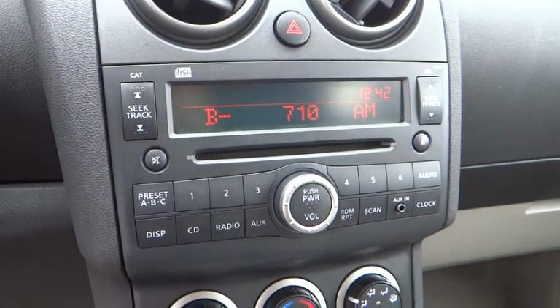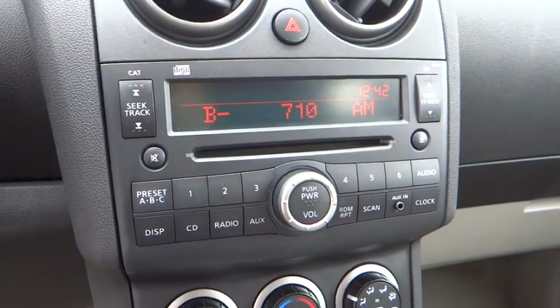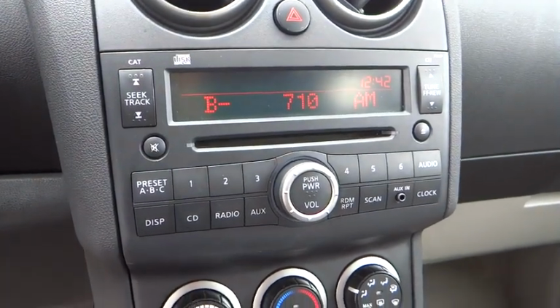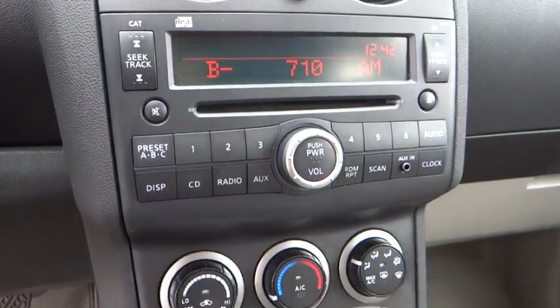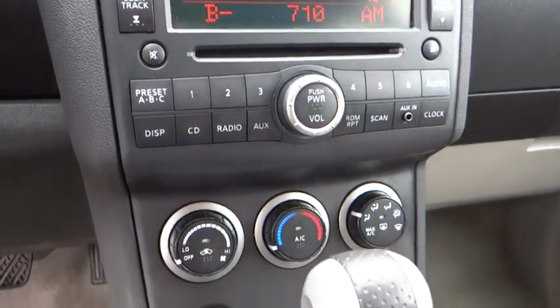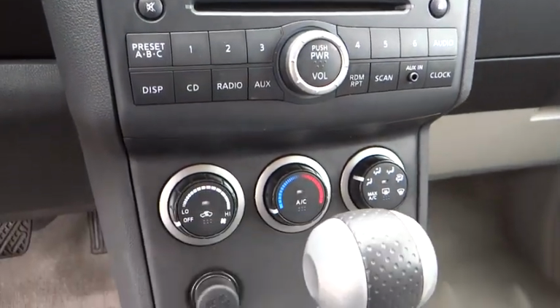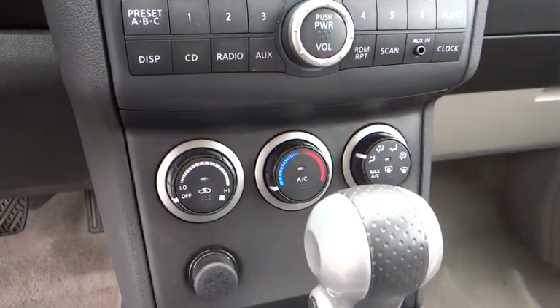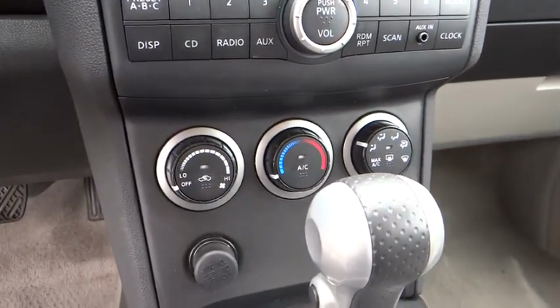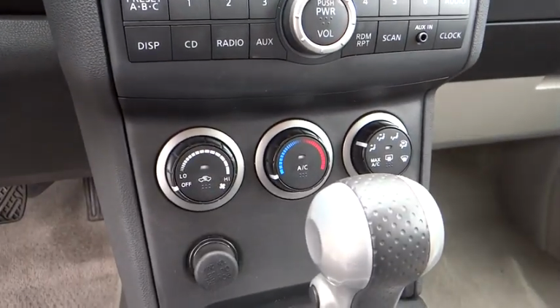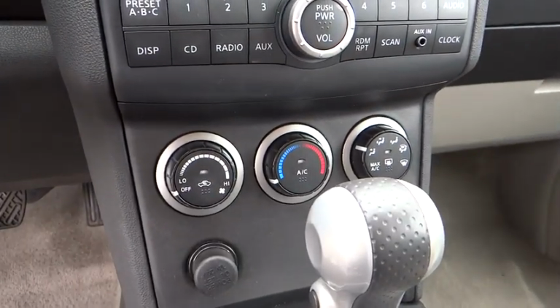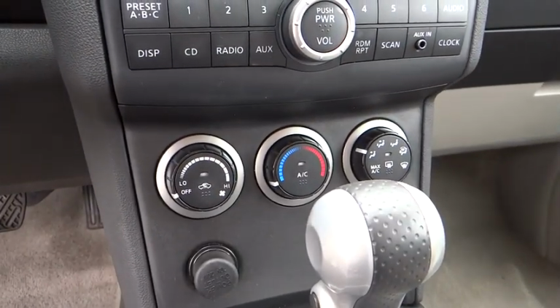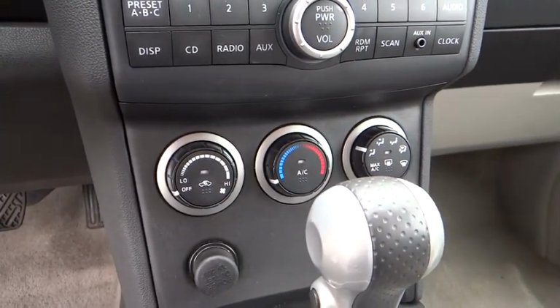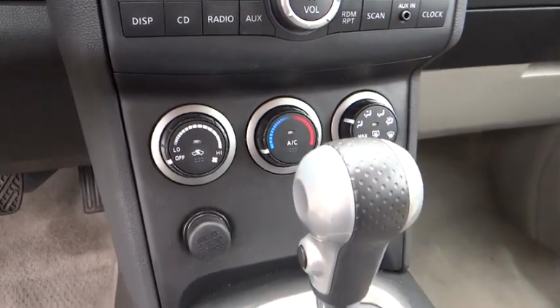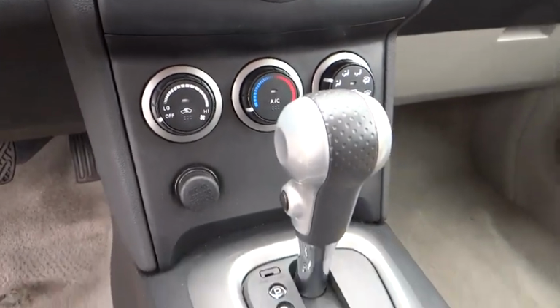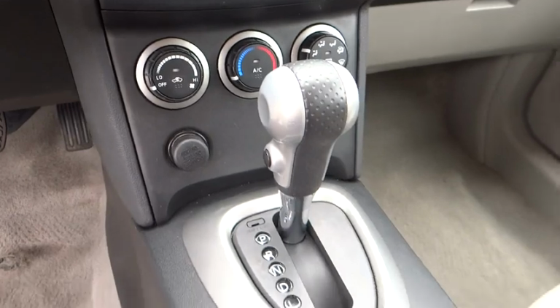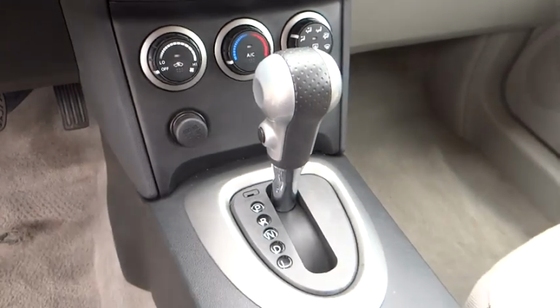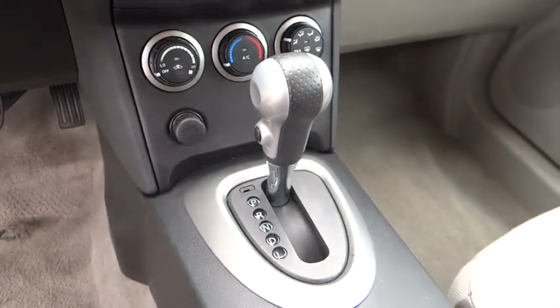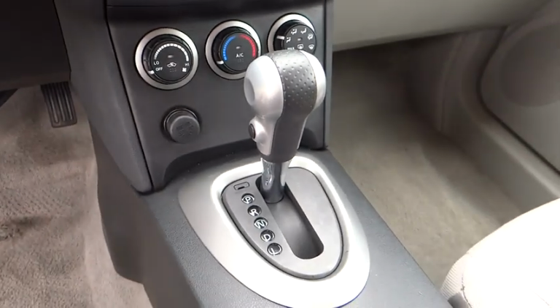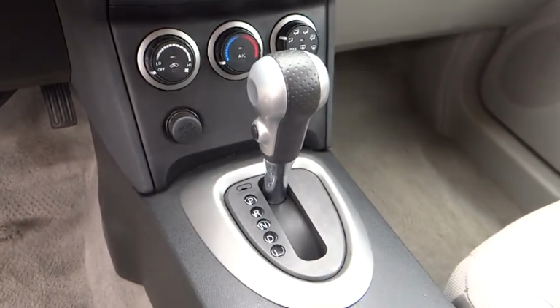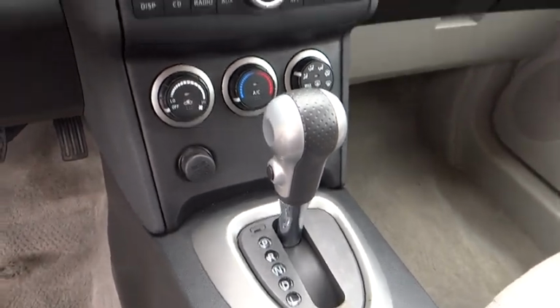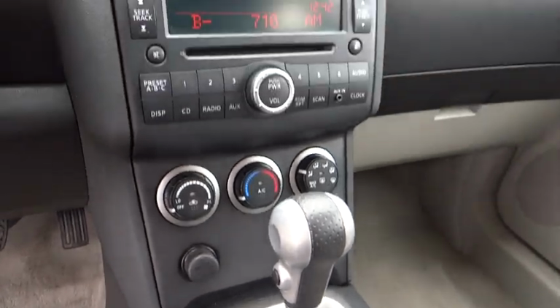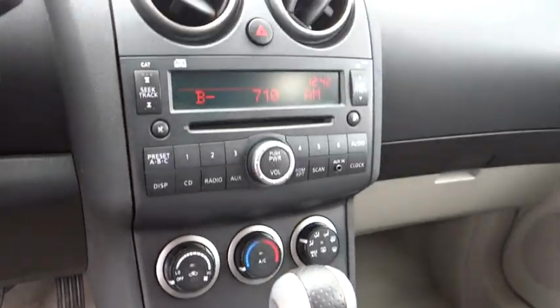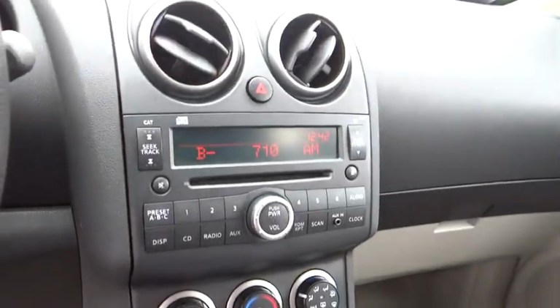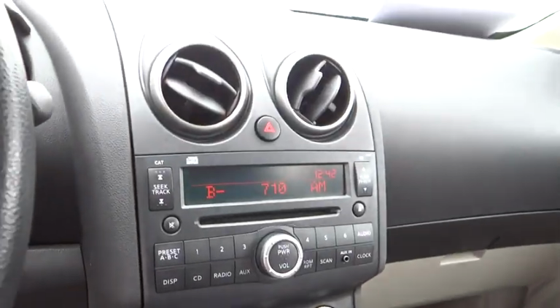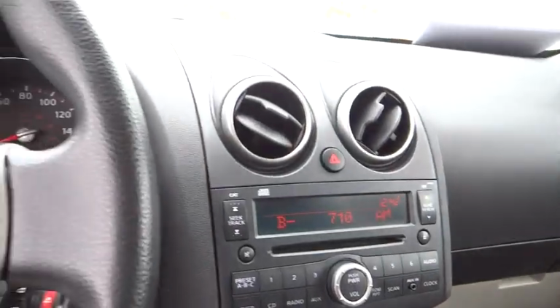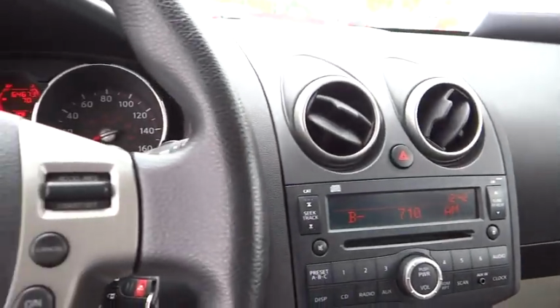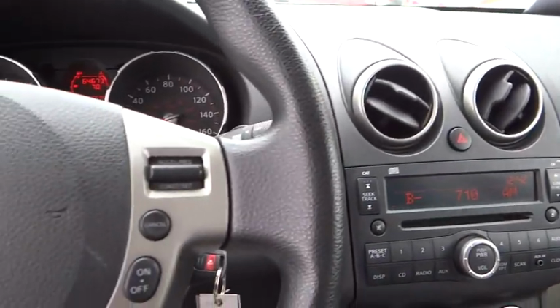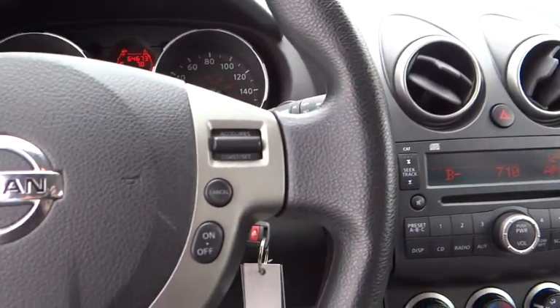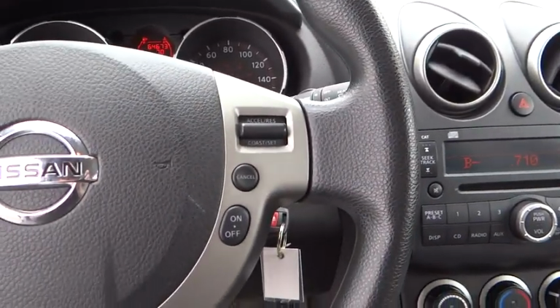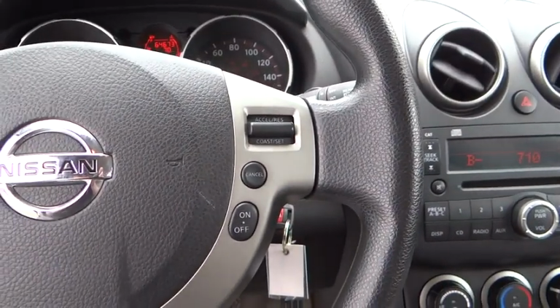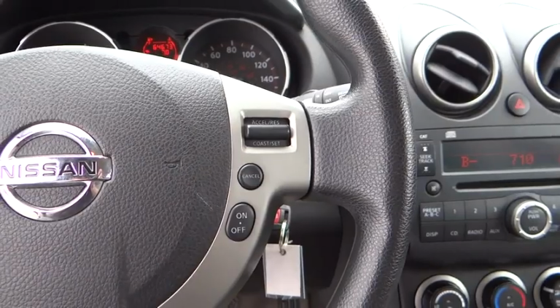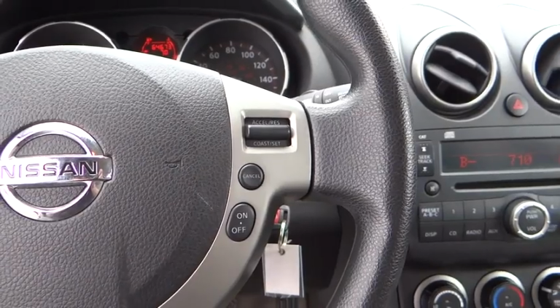Remote keyless entry, overhead console, tachometer, brake assist, panic alarm, front reading lamps, rear window wiper, front bucket seats, cloth seat trim.